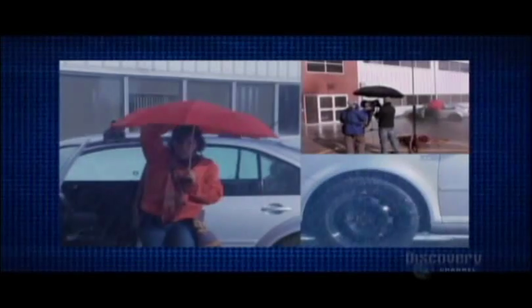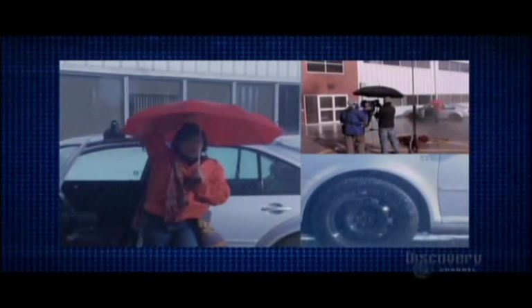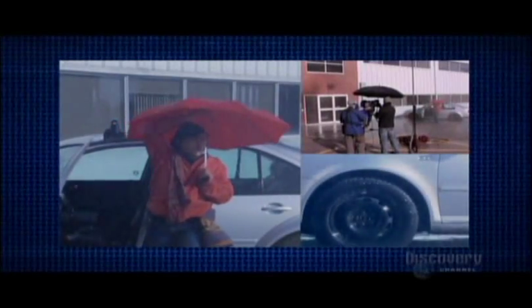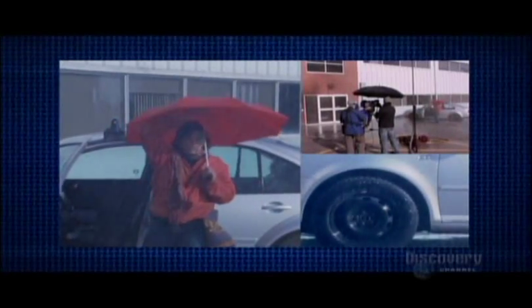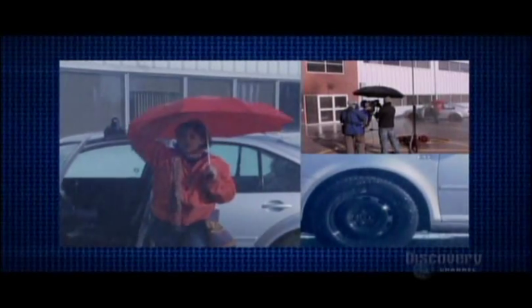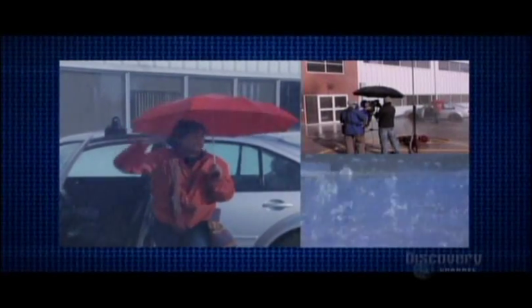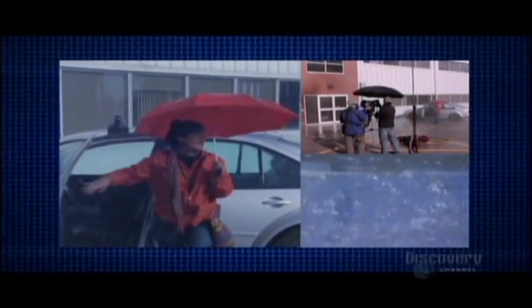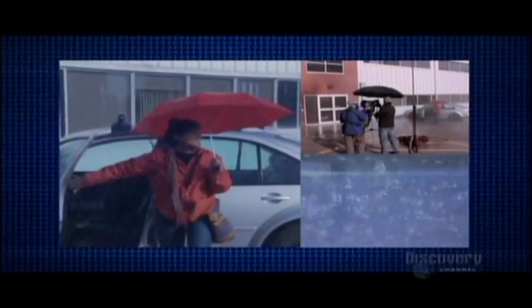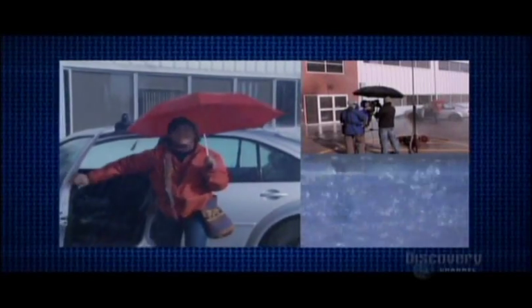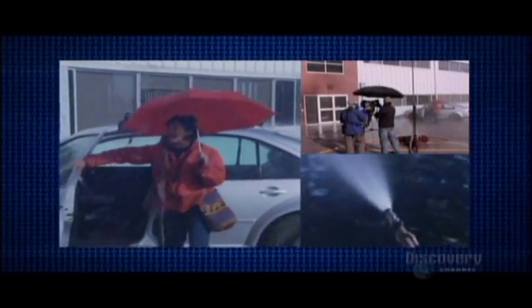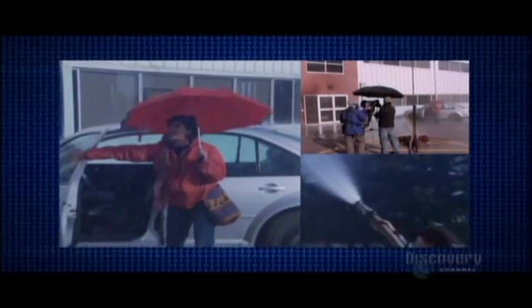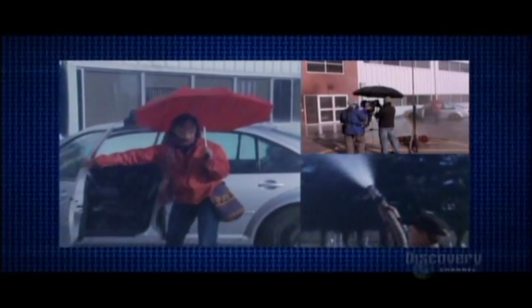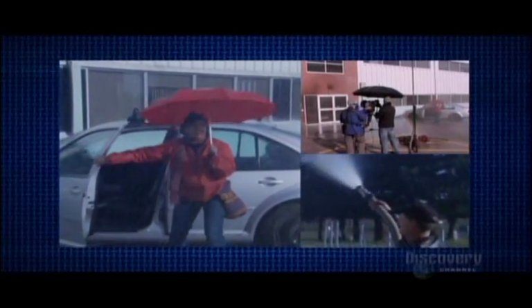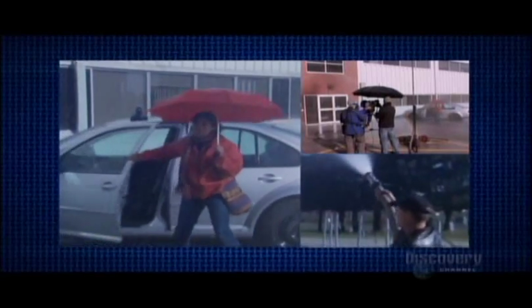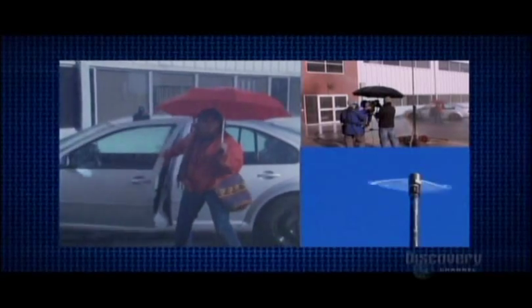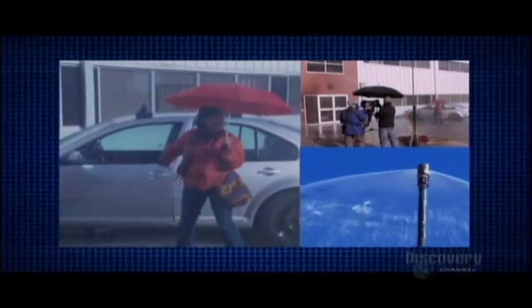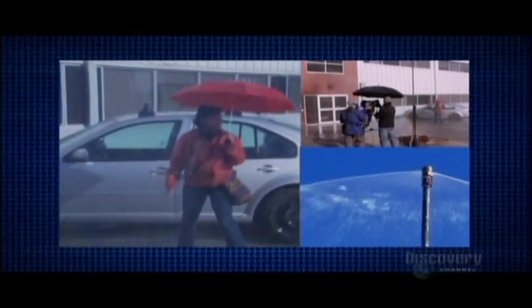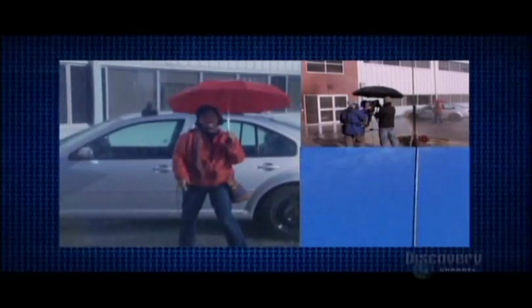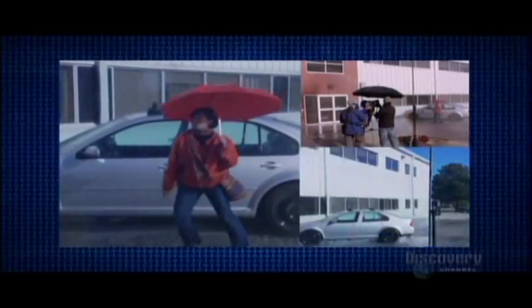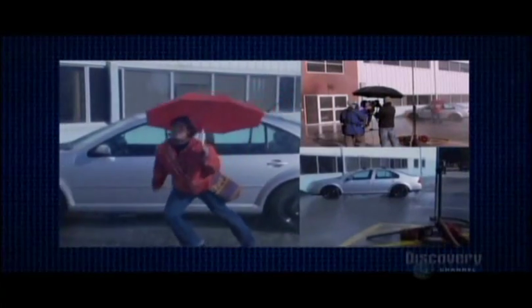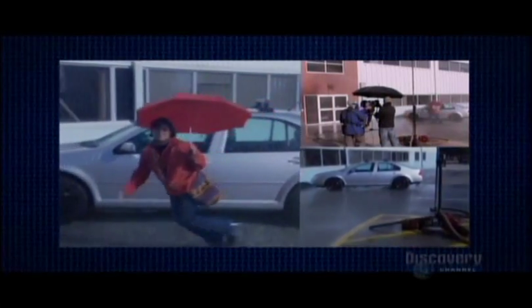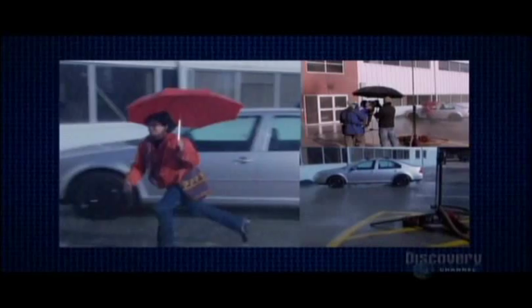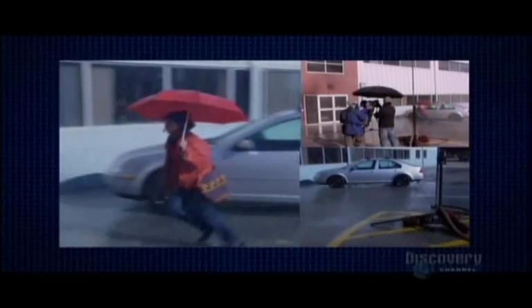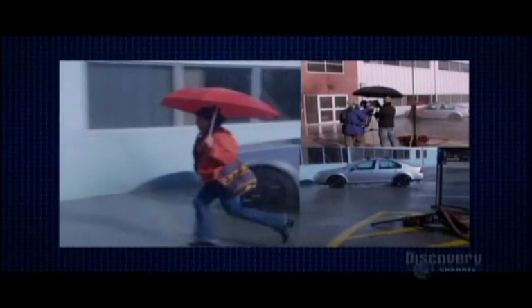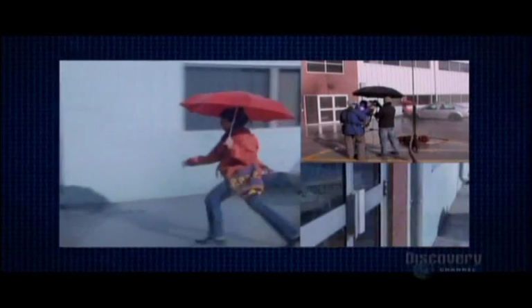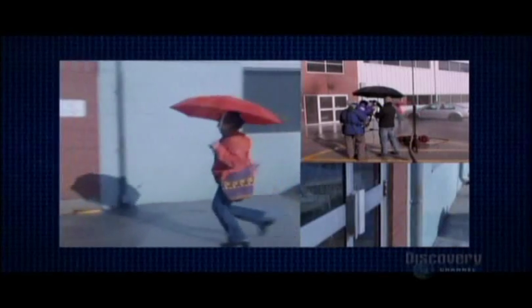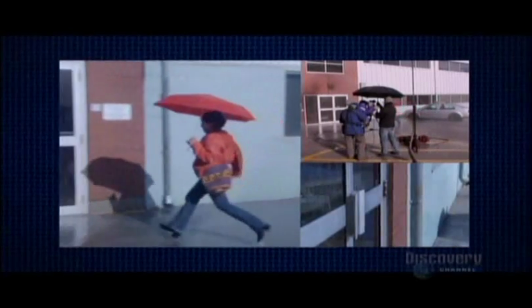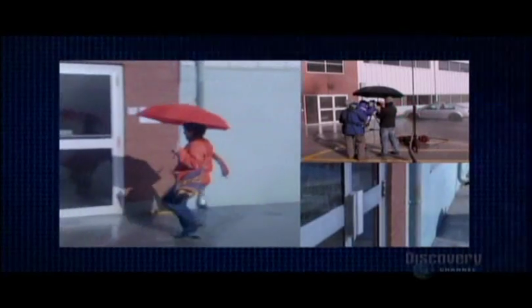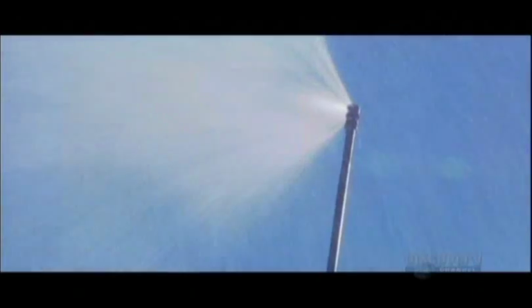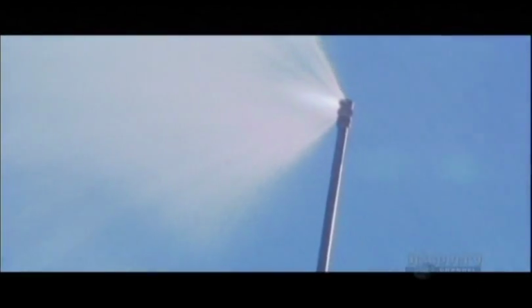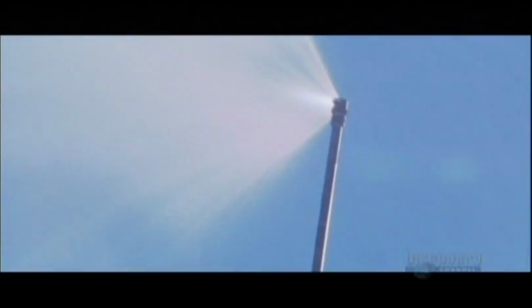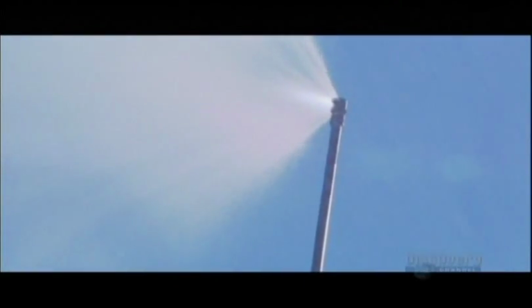For rain, you just need a little H2O — okay, a lot of H2O. Special effects experts have cool rain towers that stand high overhead and sprinkle water down from the sky, so it'll look more realistic and cover a larger area.